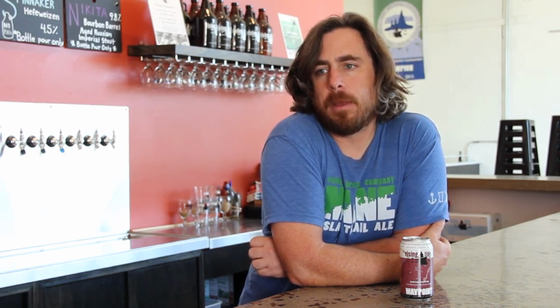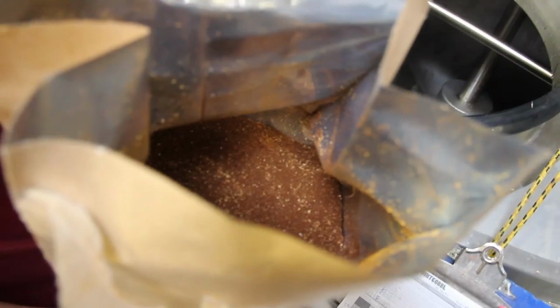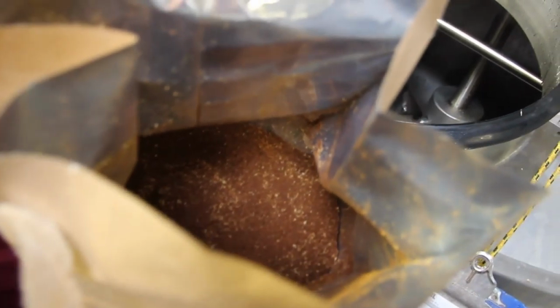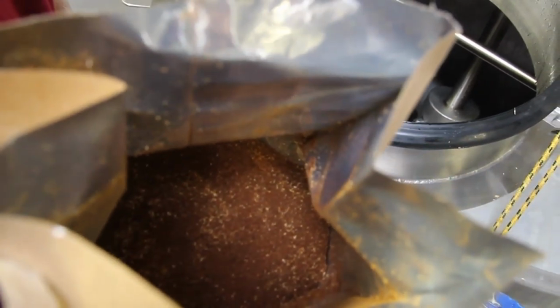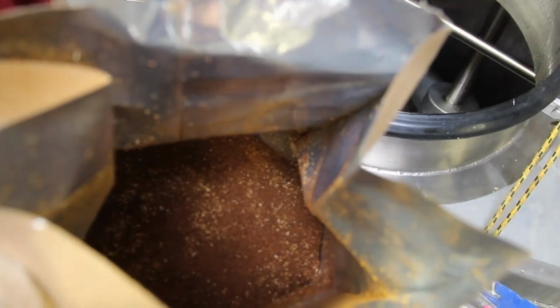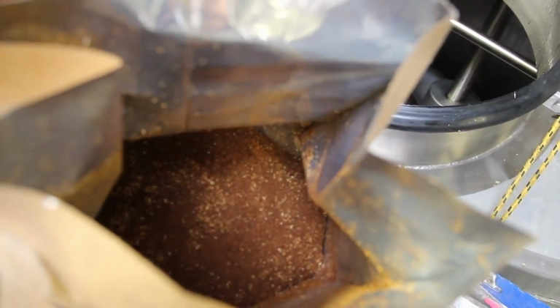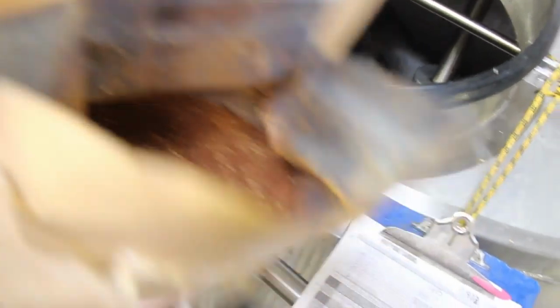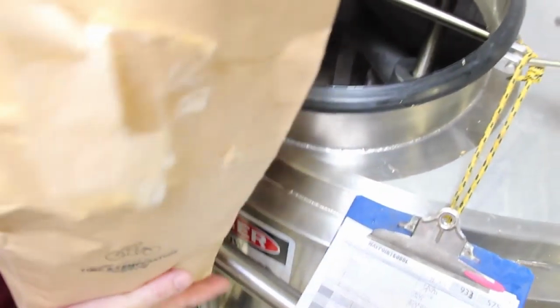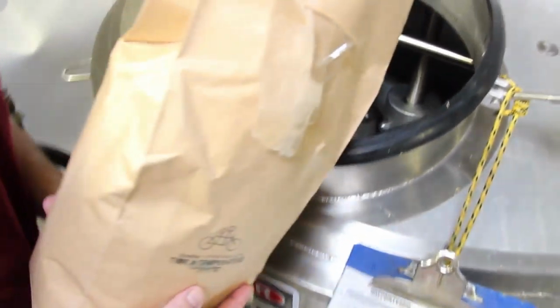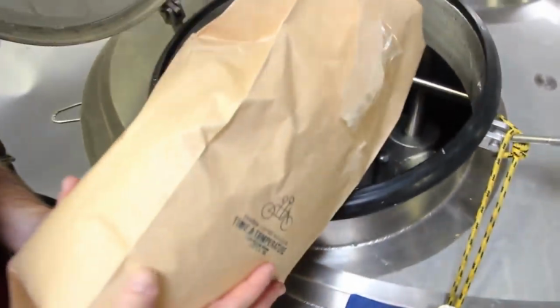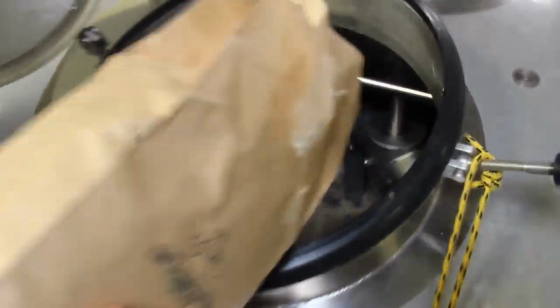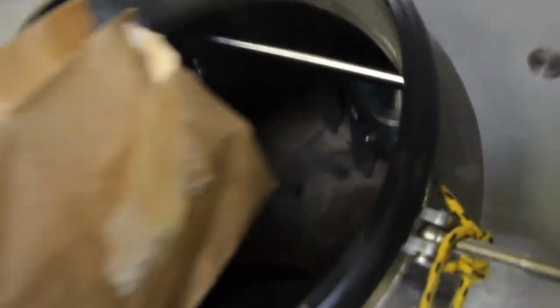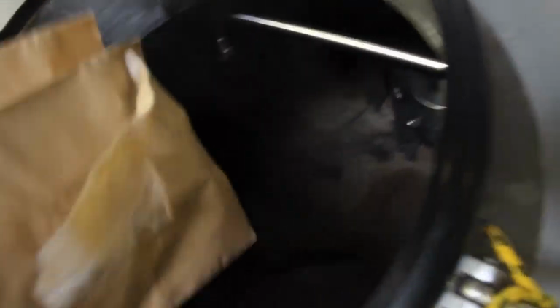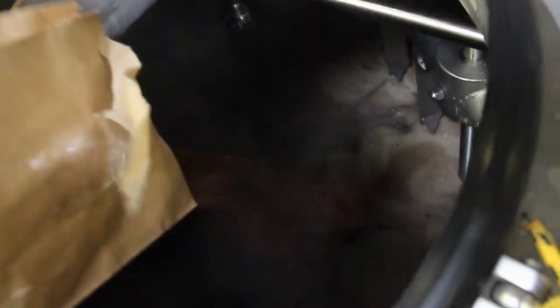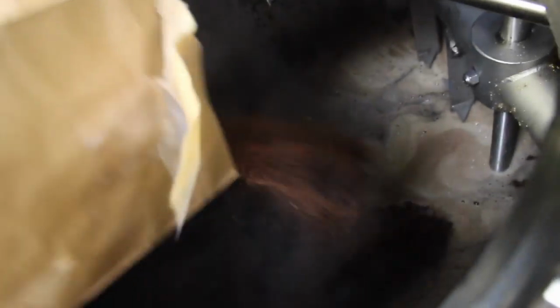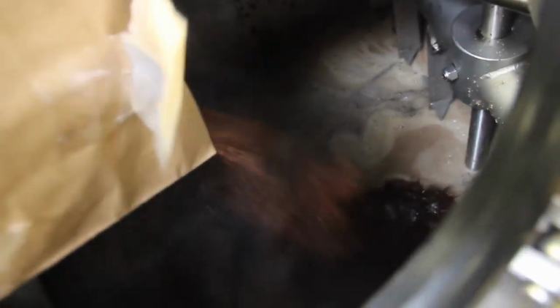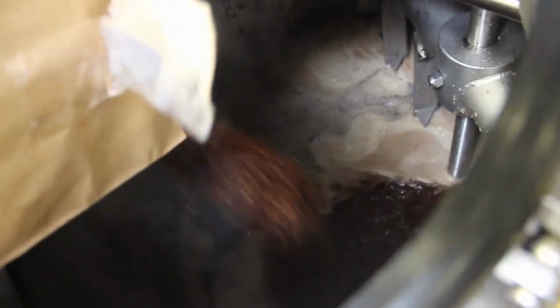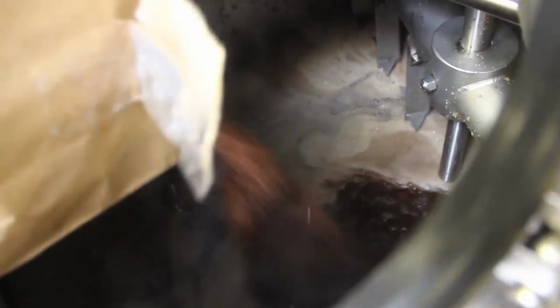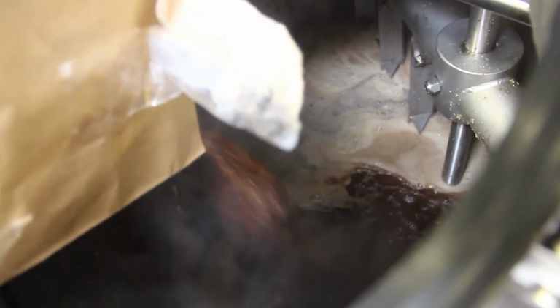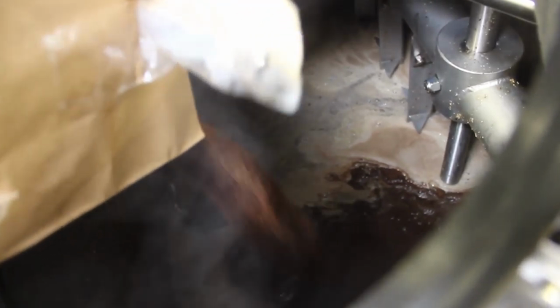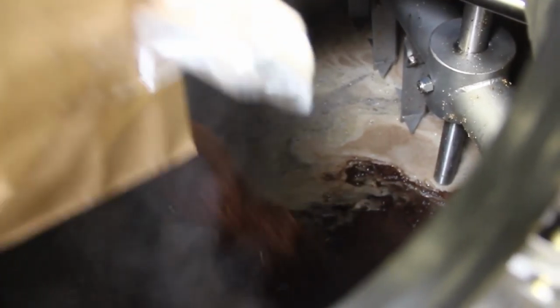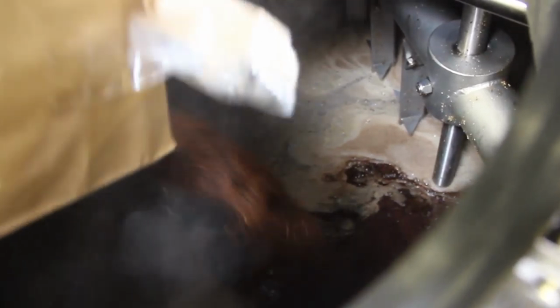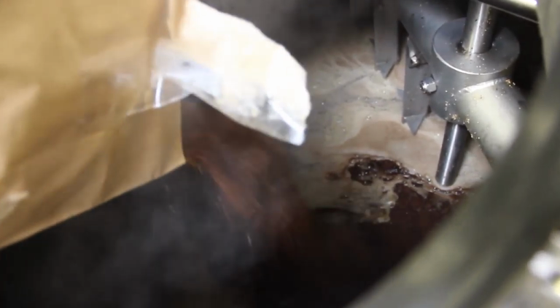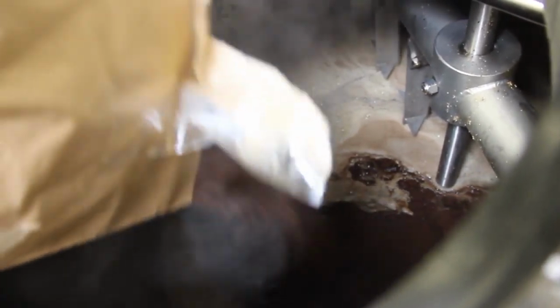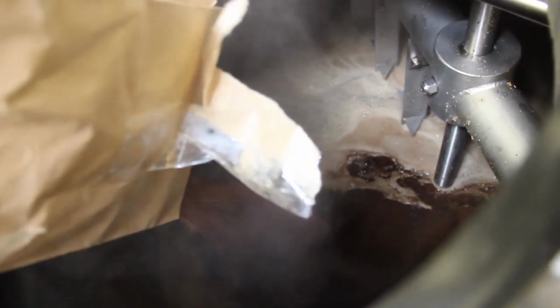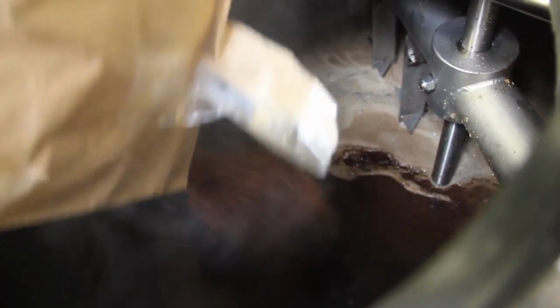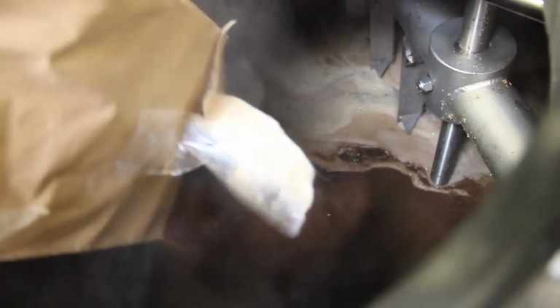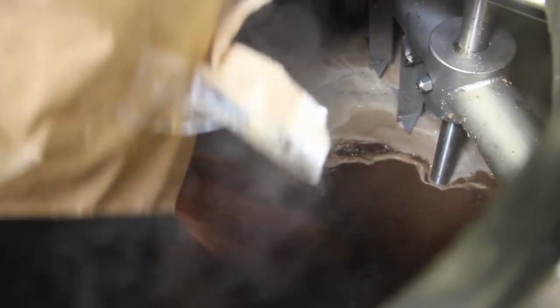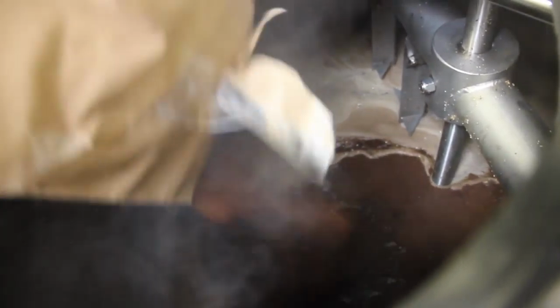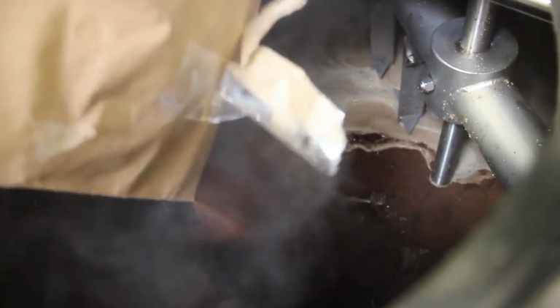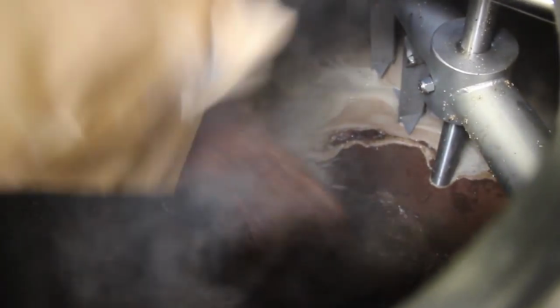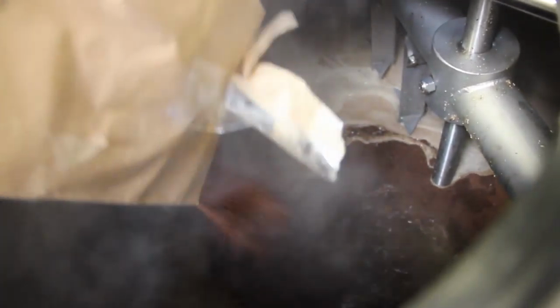It's a brown porter style, not quite as robust and as roasty as some porters, because we want to be able to really highlight the character of the coffee.